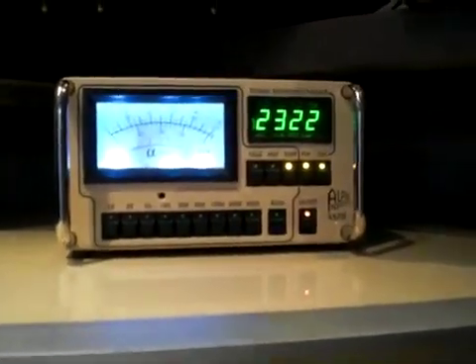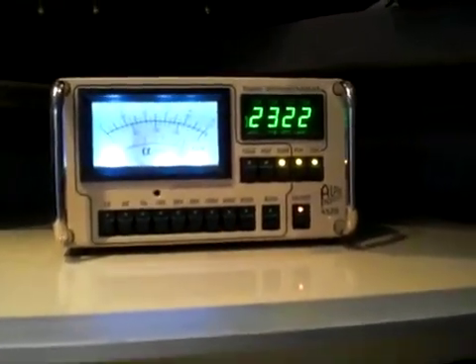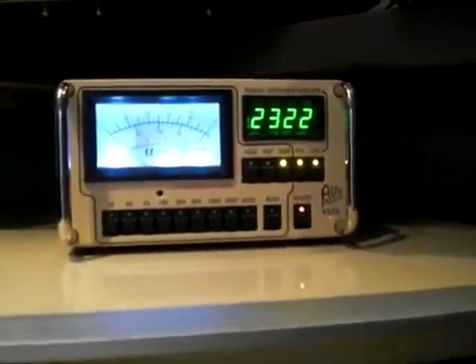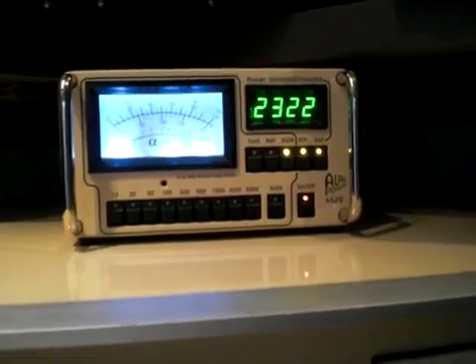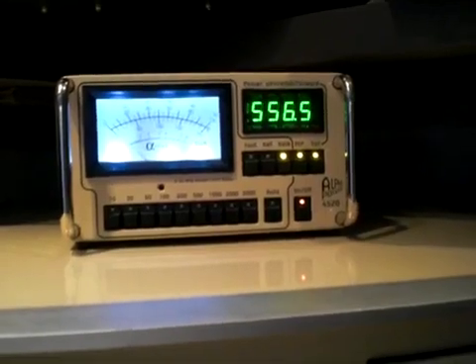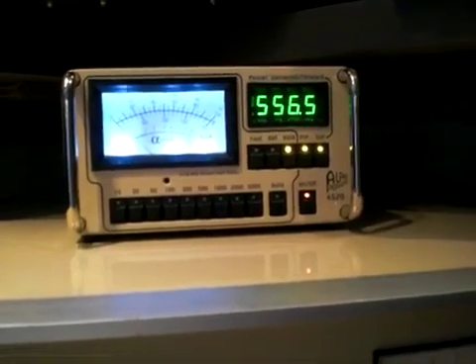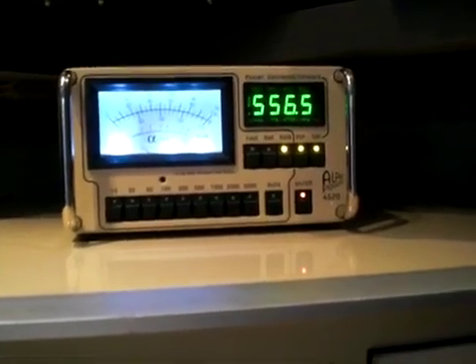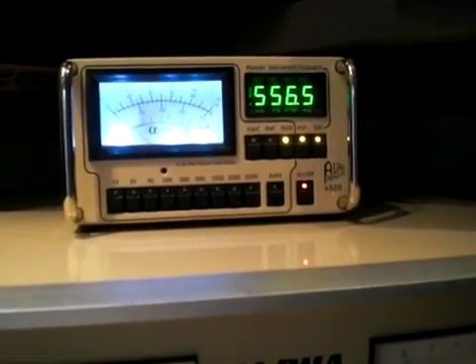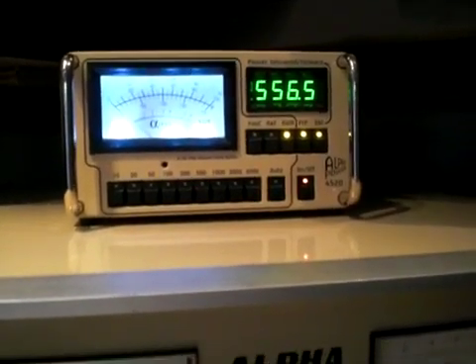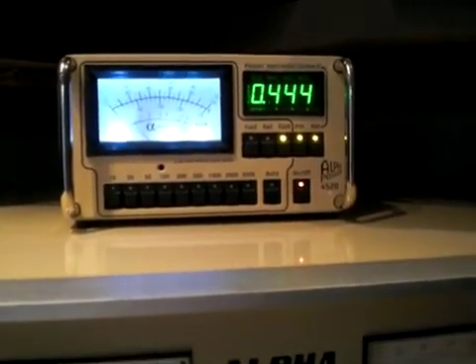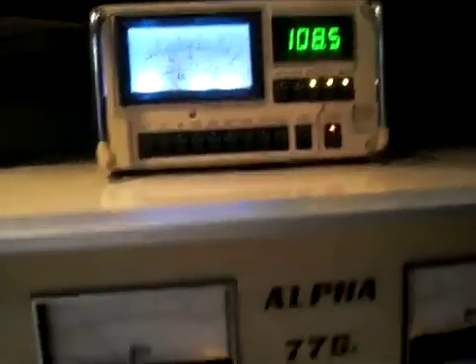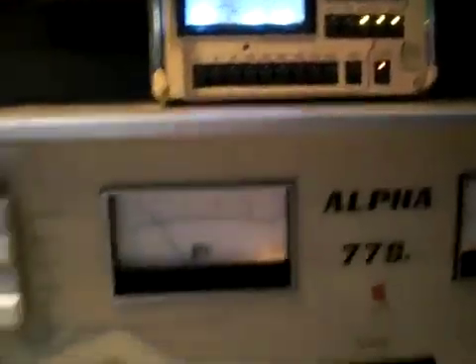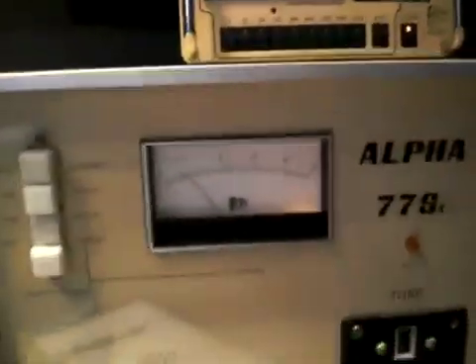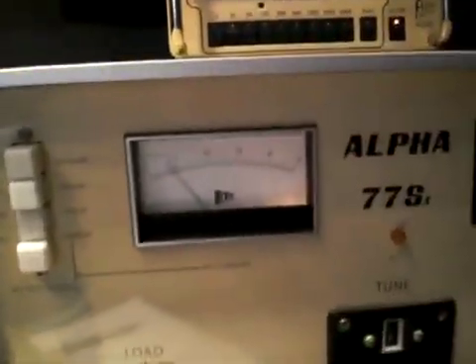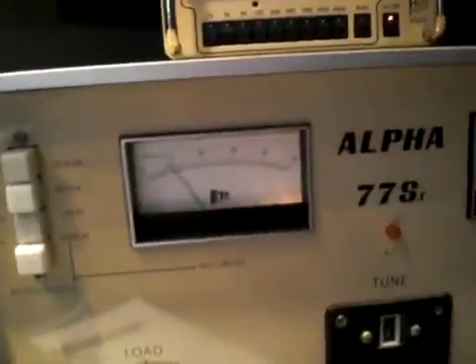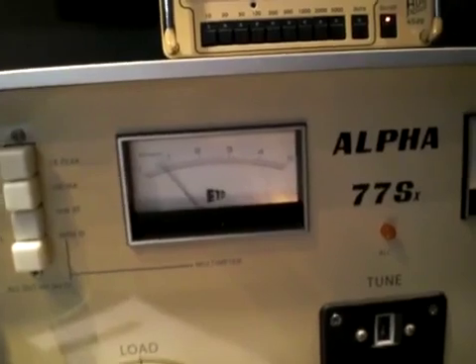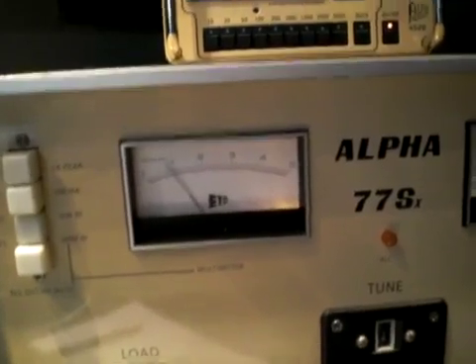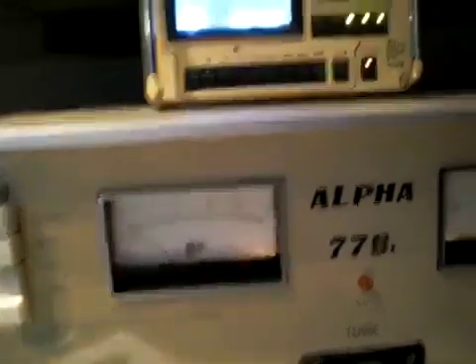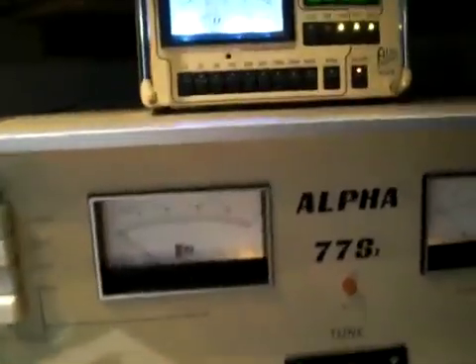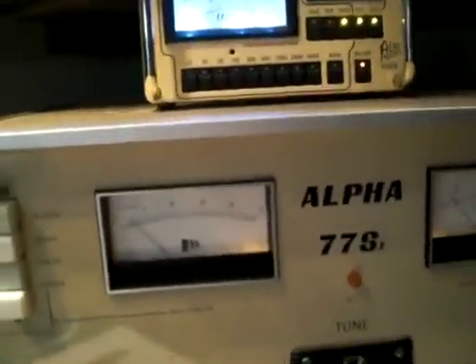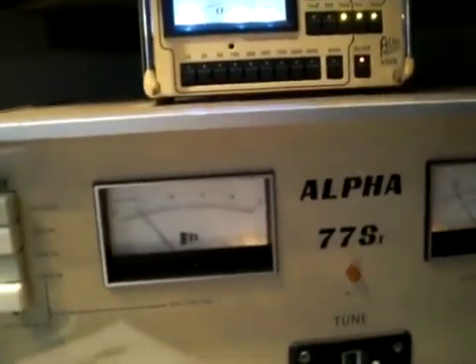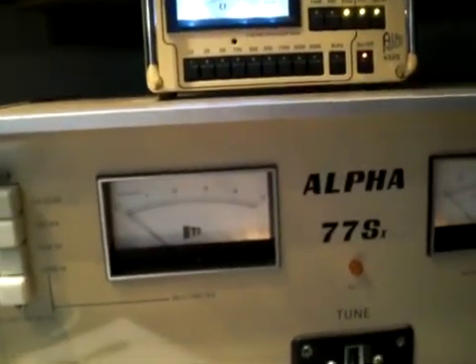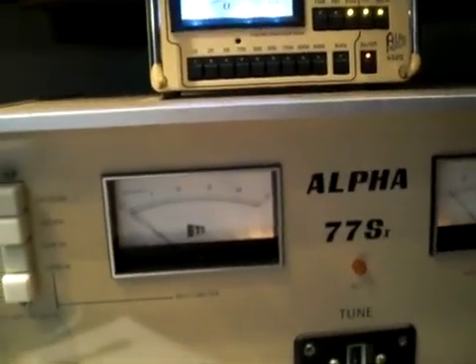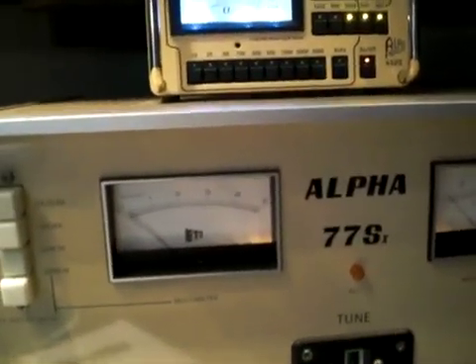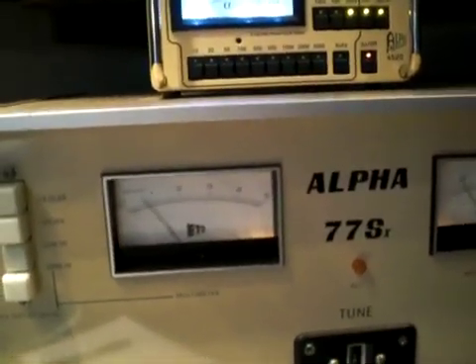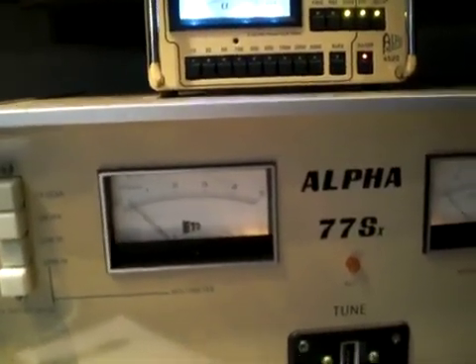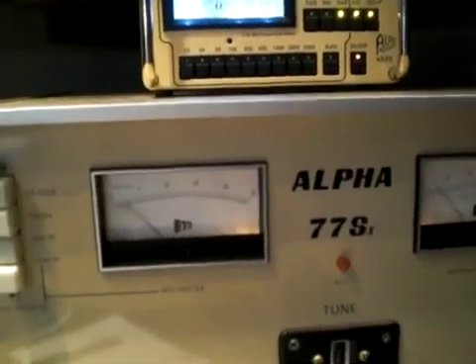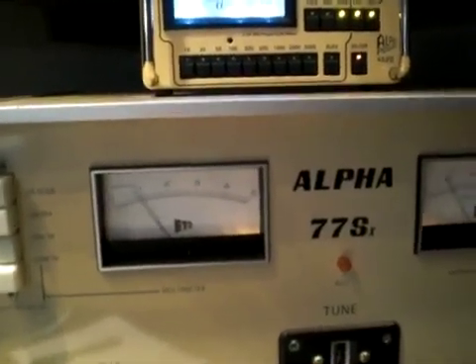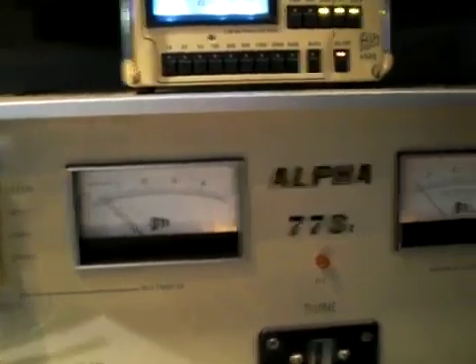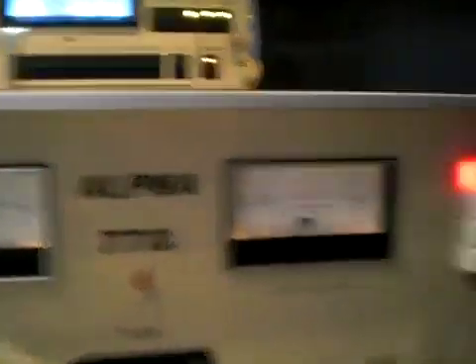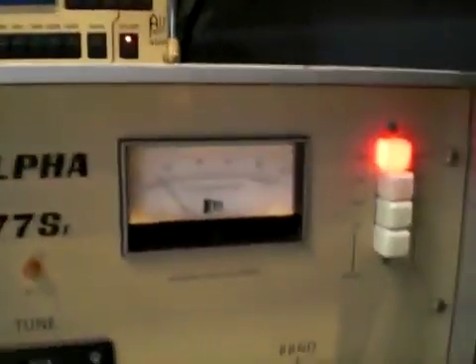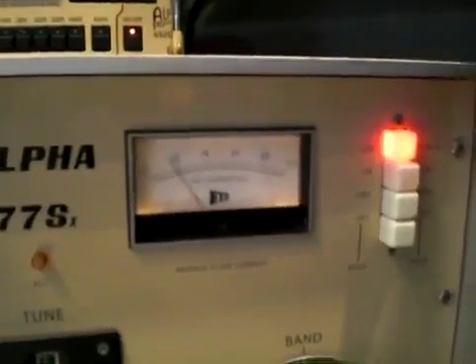There's about 2300 watts with about 40 watts of drive. The amplifier is just idling at that, and we're not putting out much power — the grid current is very low.